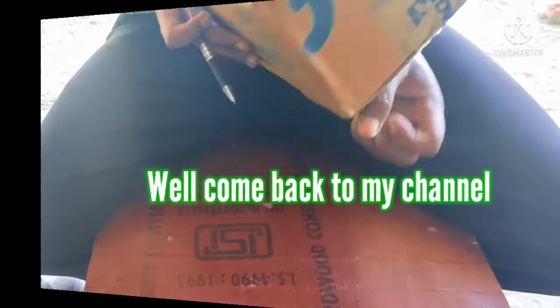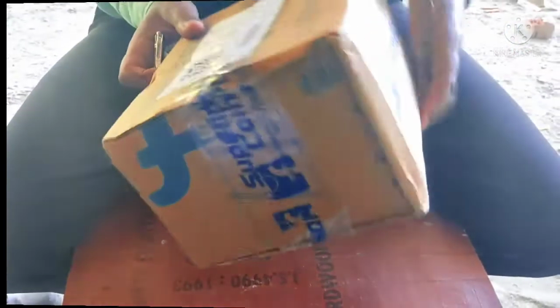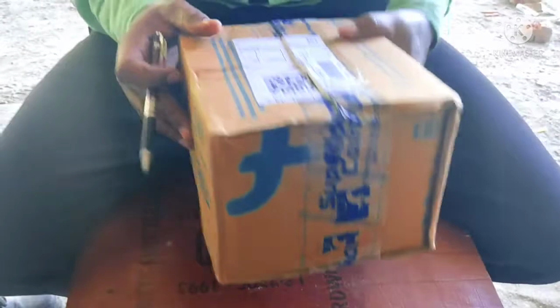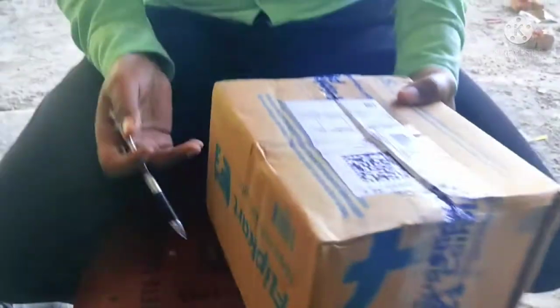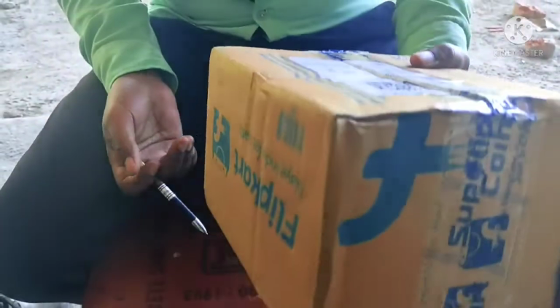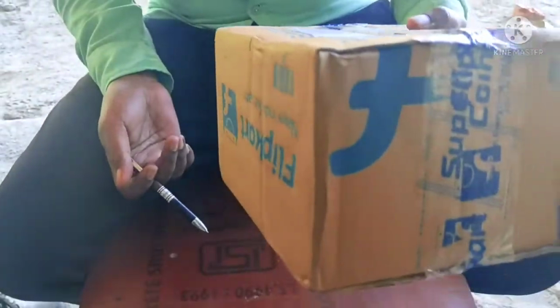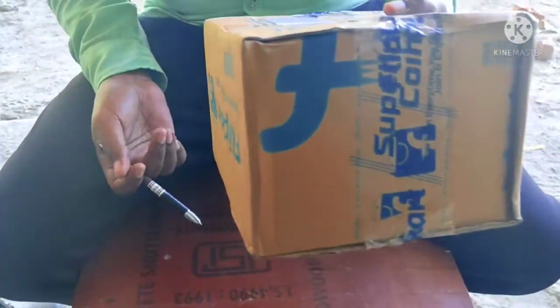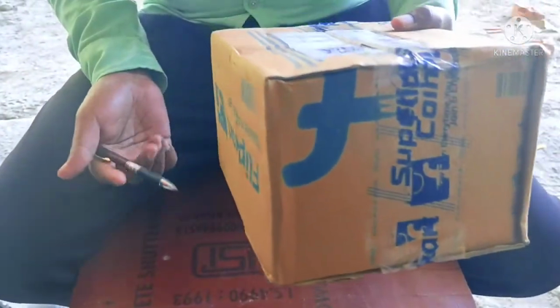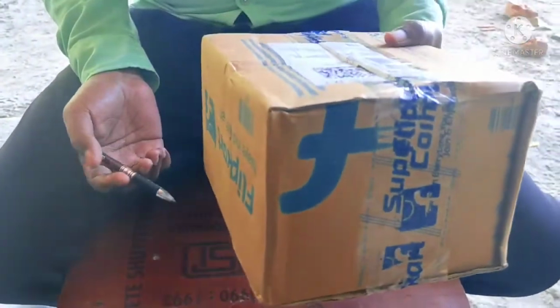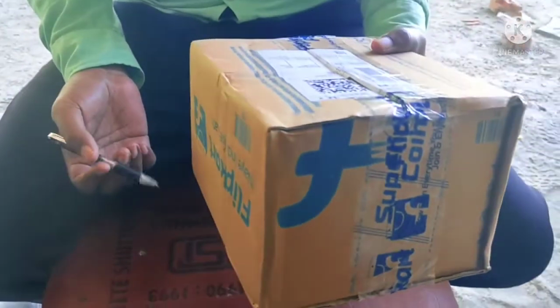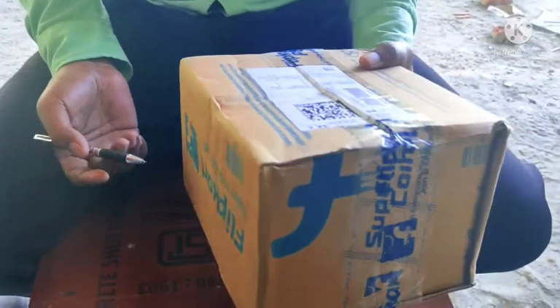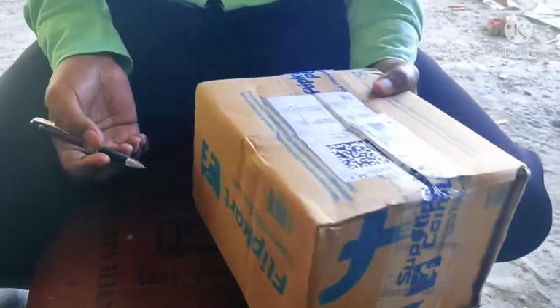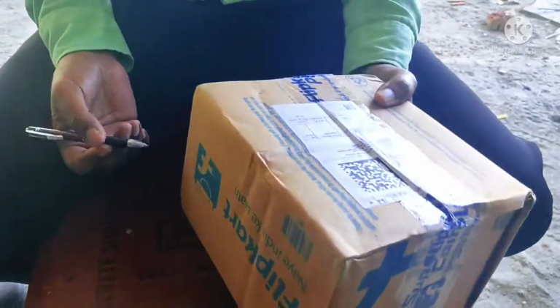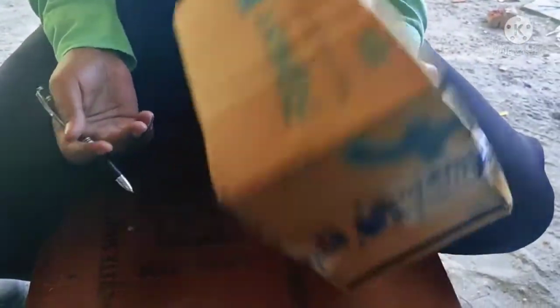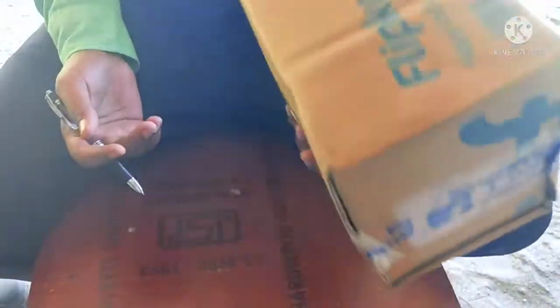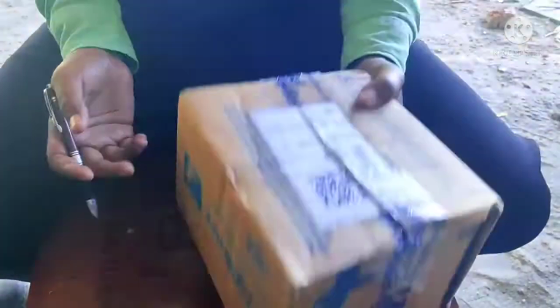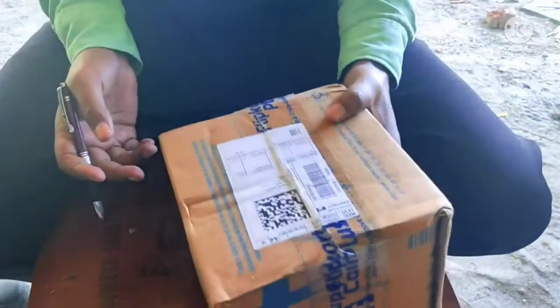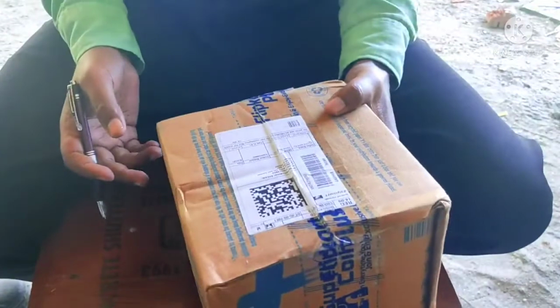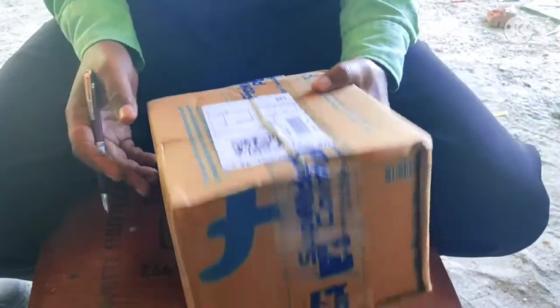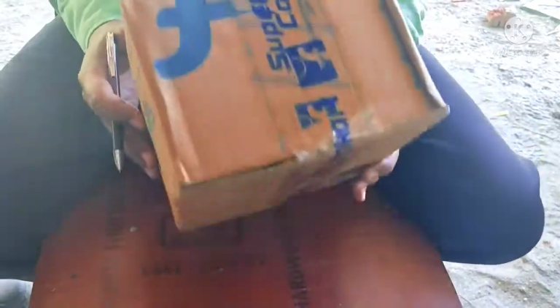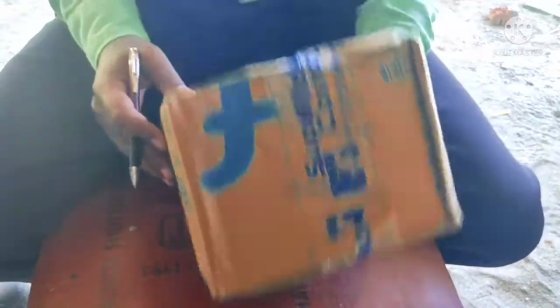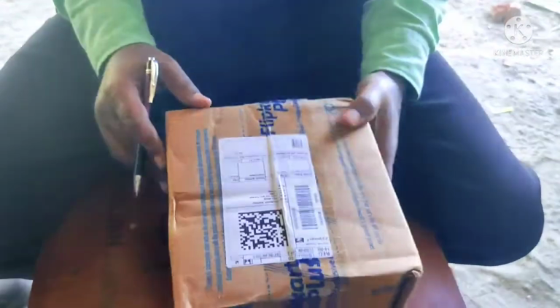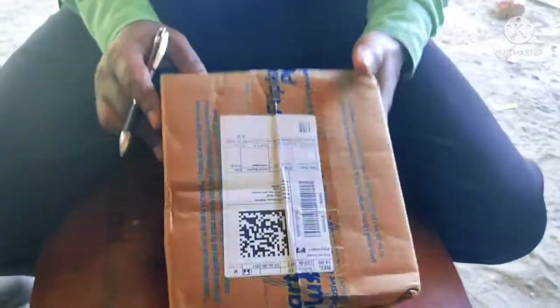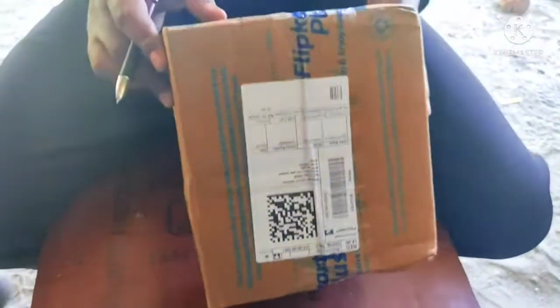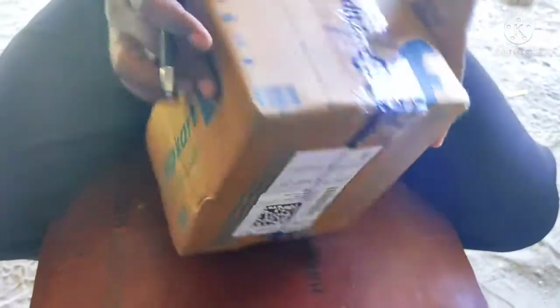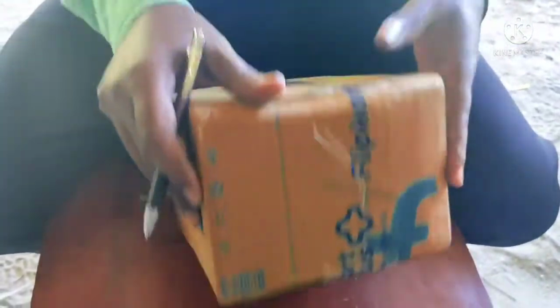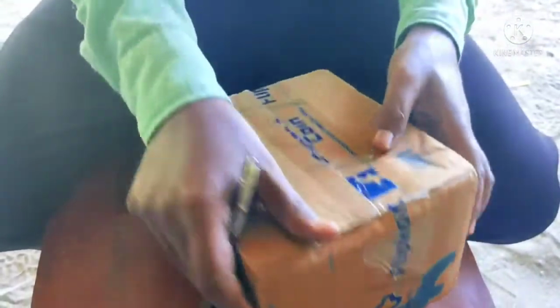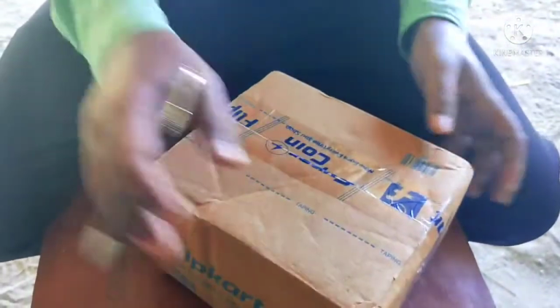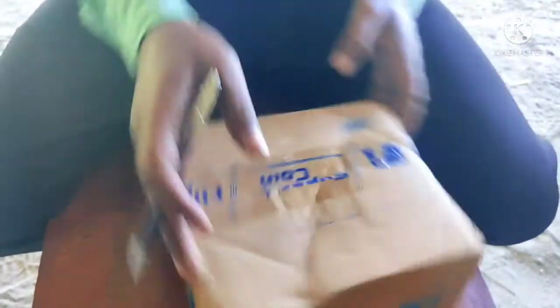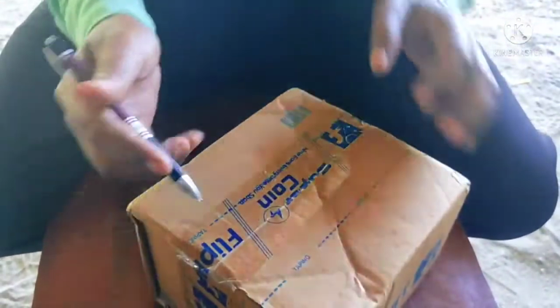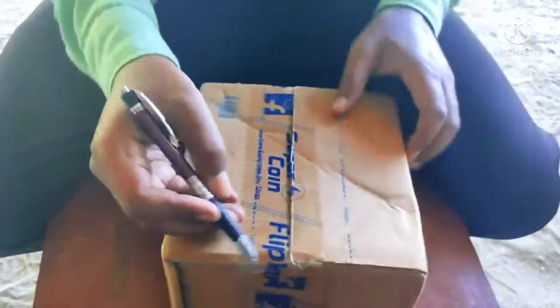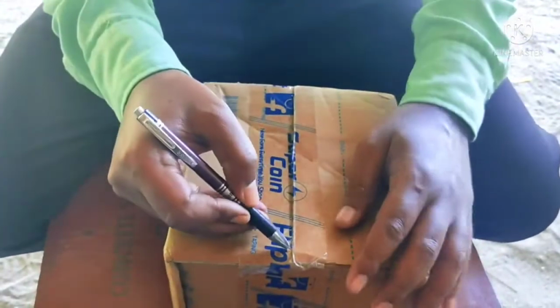Hello friends. This is the DT check-in. I ordered it from Flipkart. I'm going to open it now. Let's see how the products are.